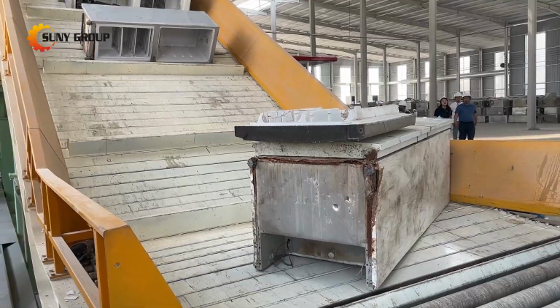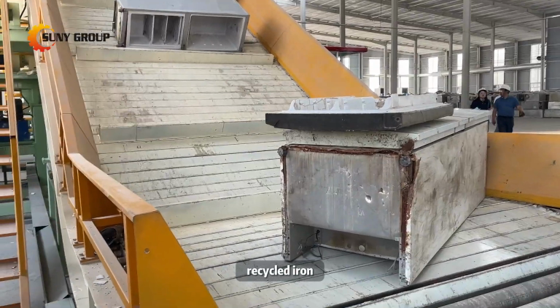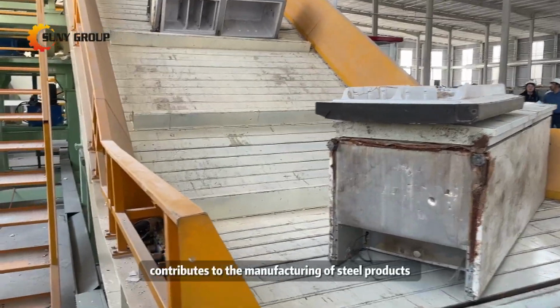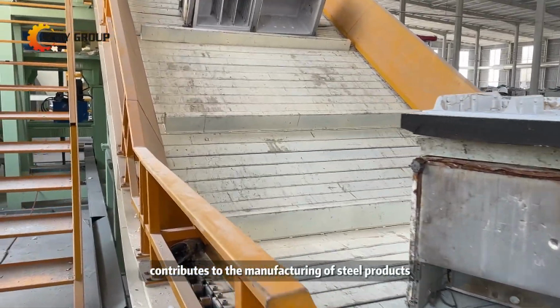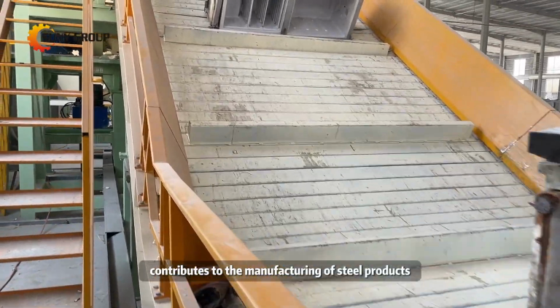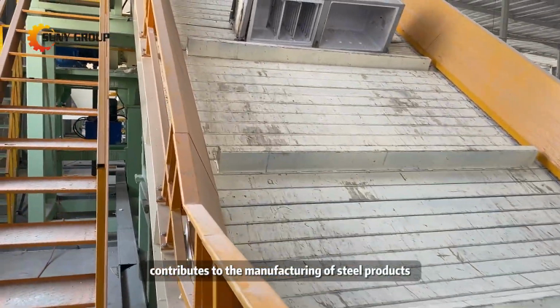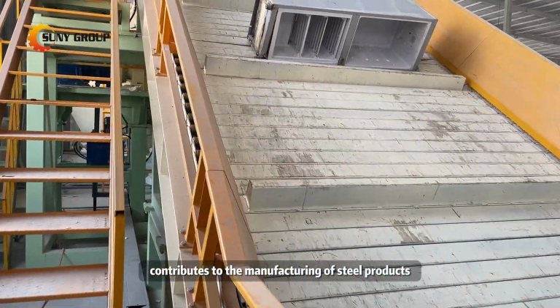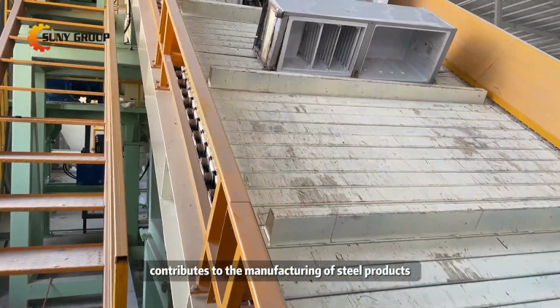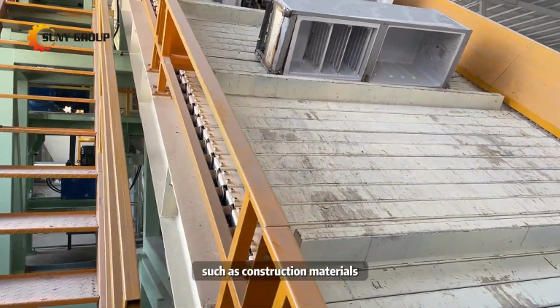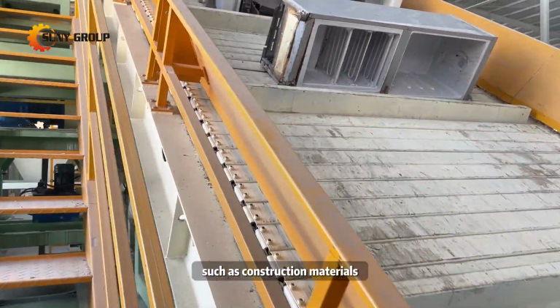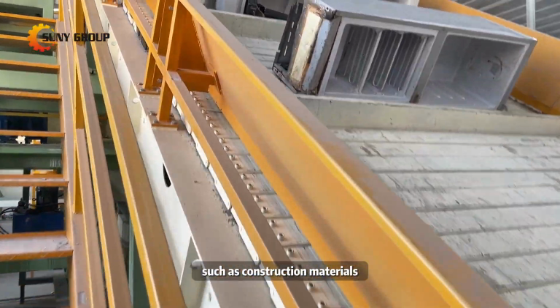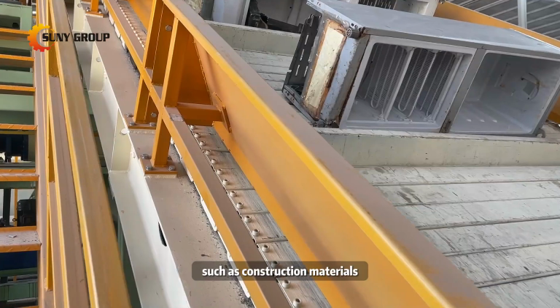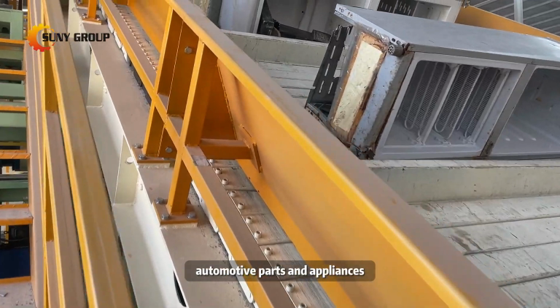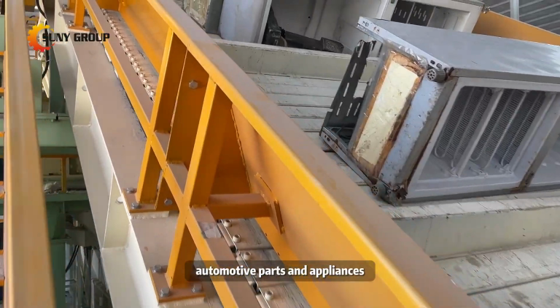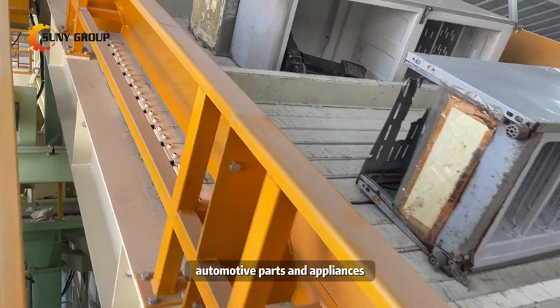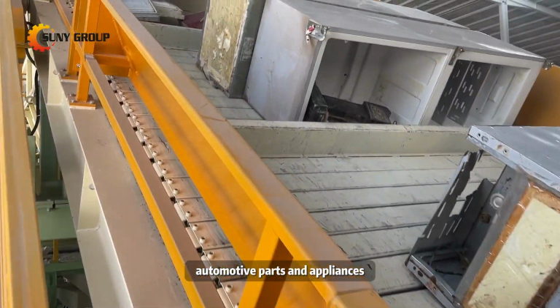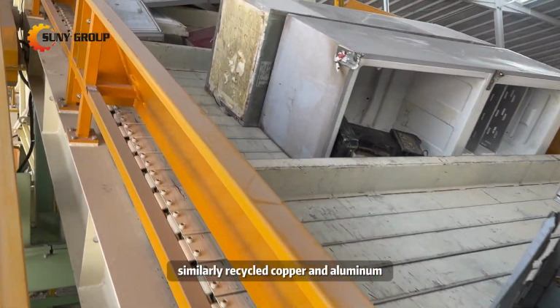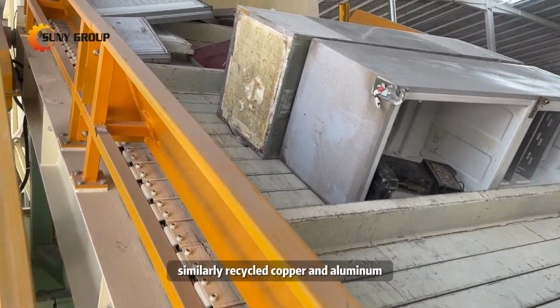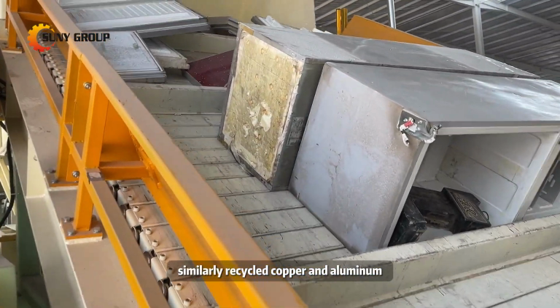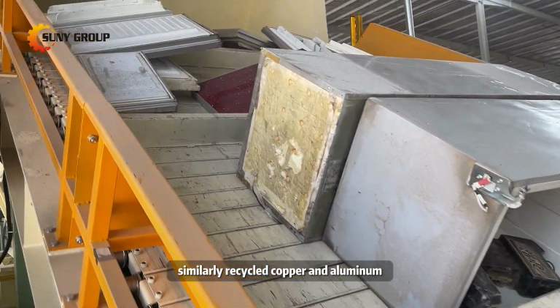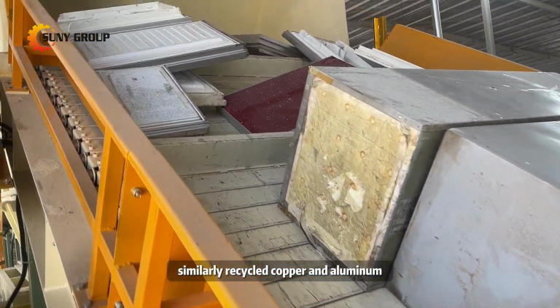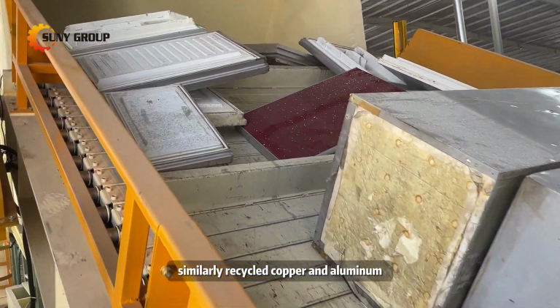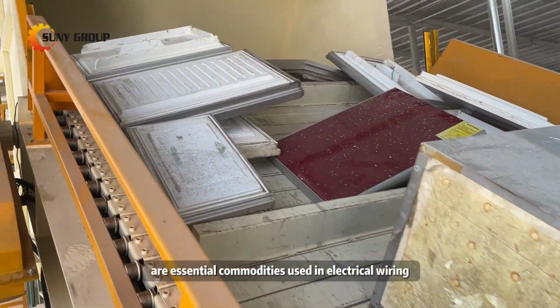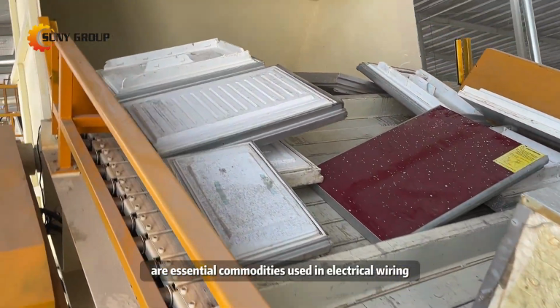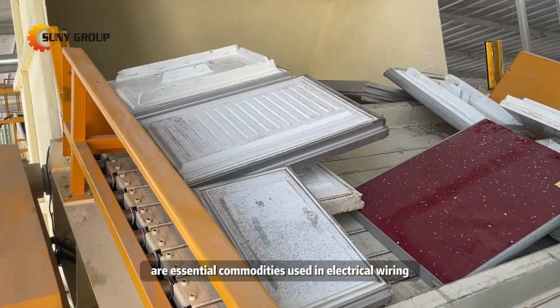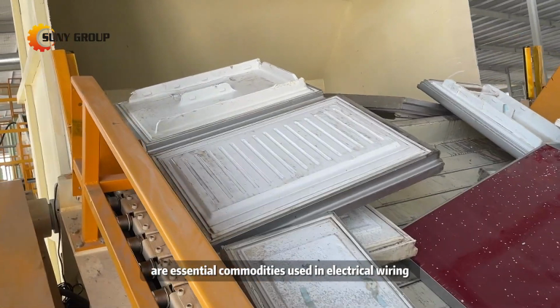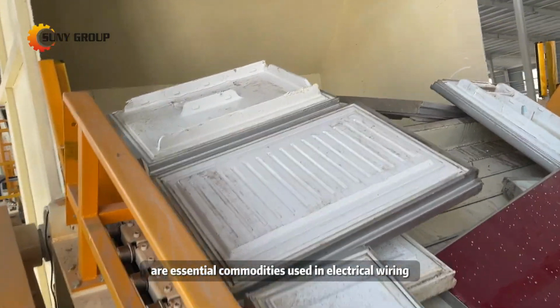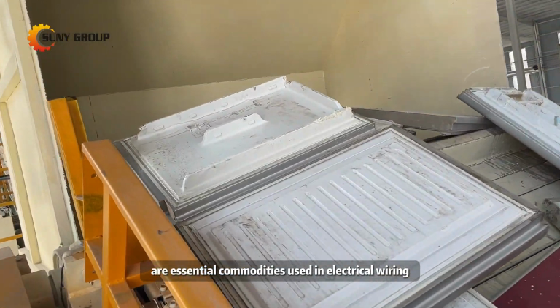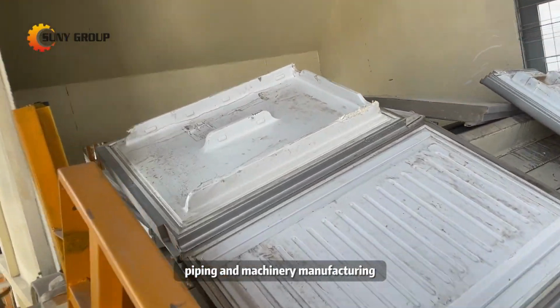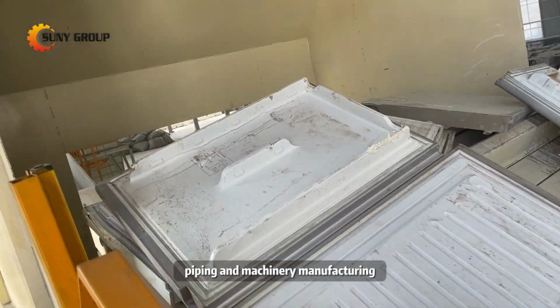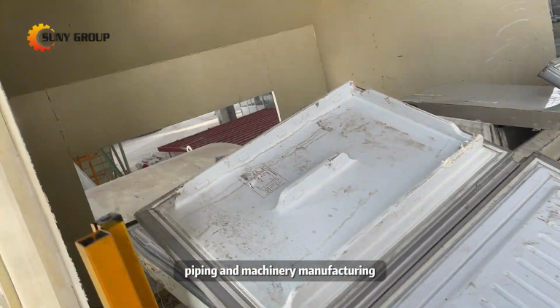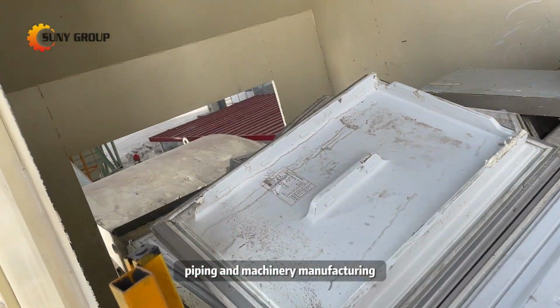Recycled iron contributes to the manufacturing of steel products, such as construction materials, automotive parts, and appliances. Similarly, recycled copper and aluminum are essential commodities used in electrical wiring, piping, and machinery manufacturing.